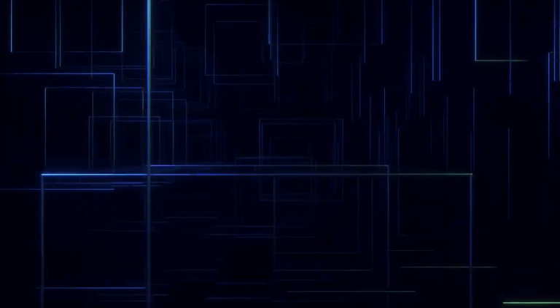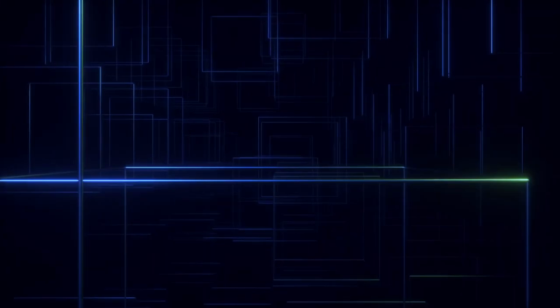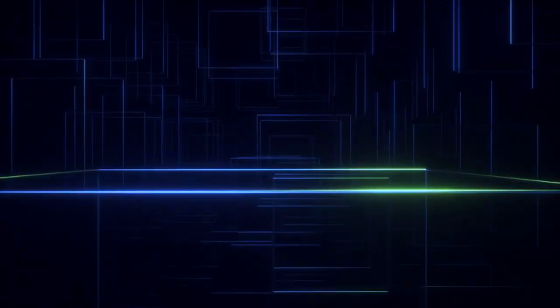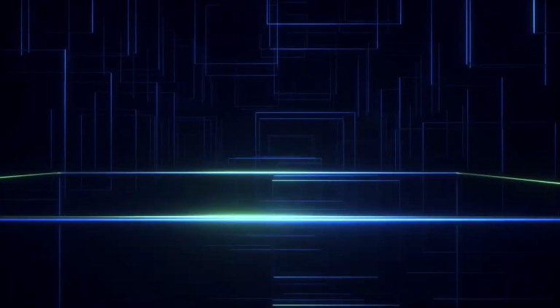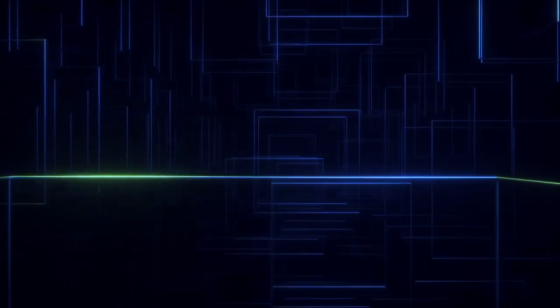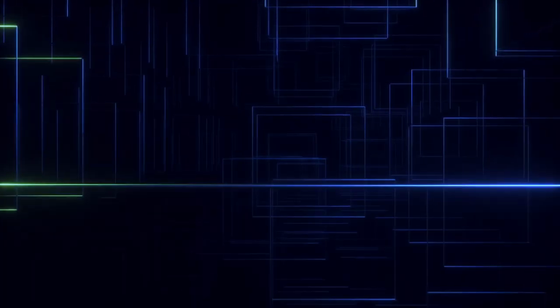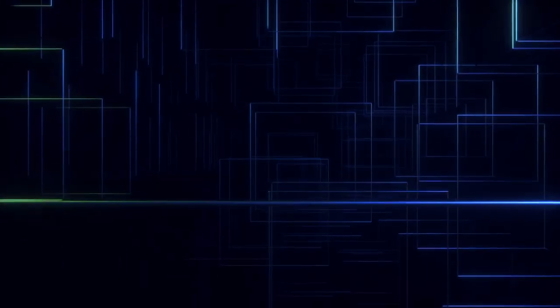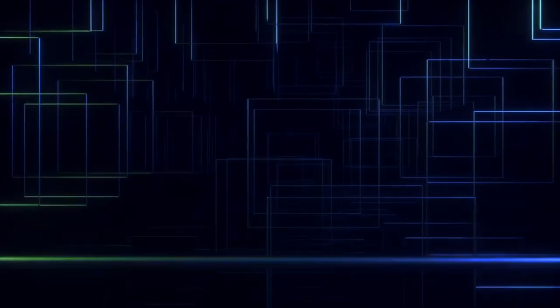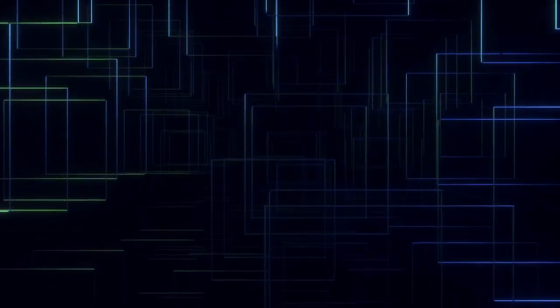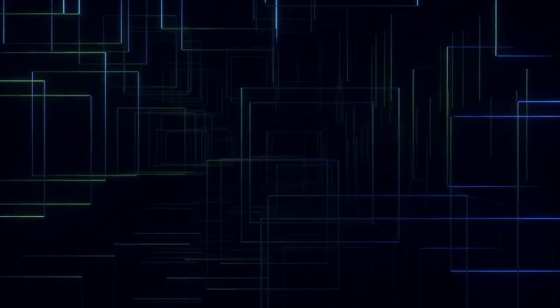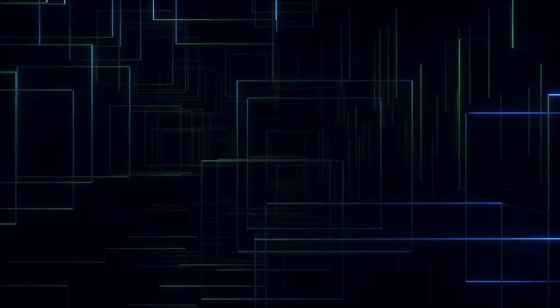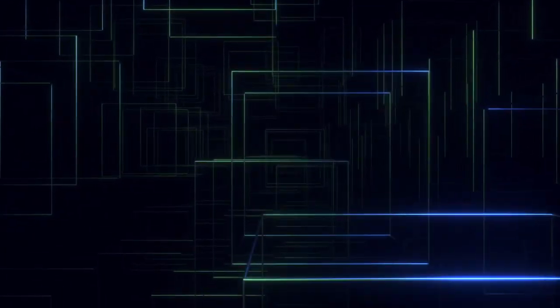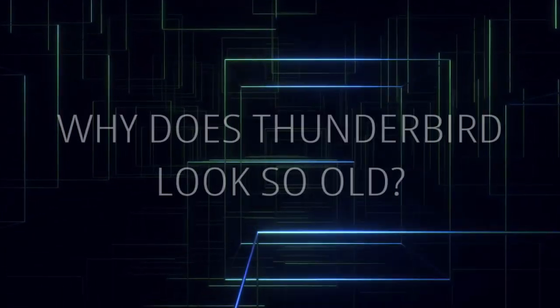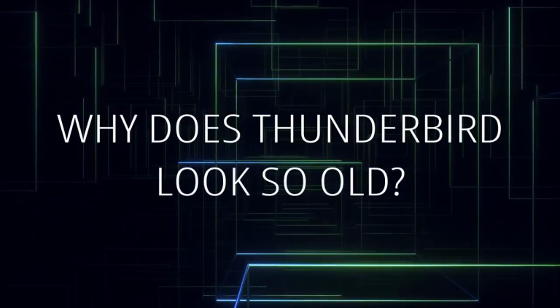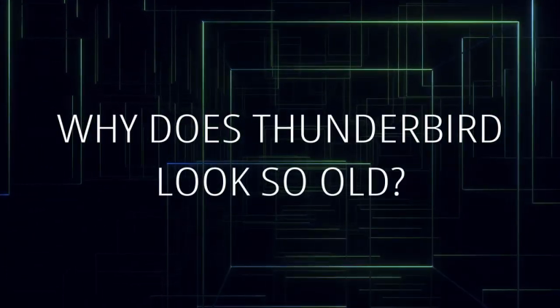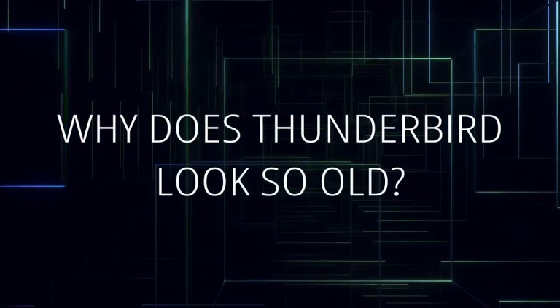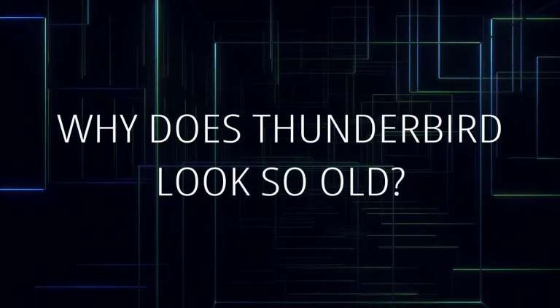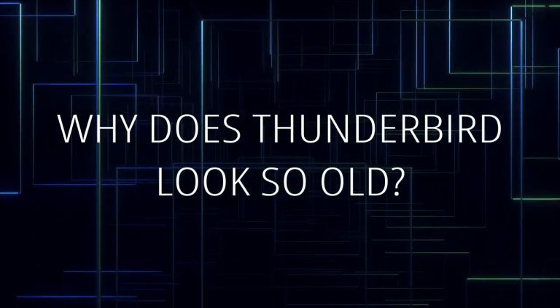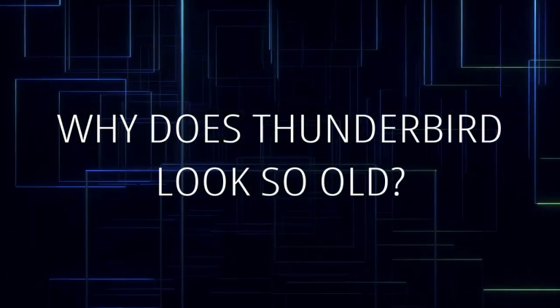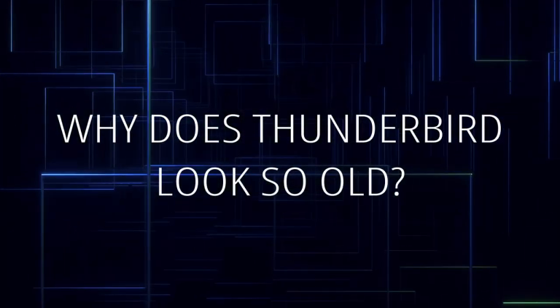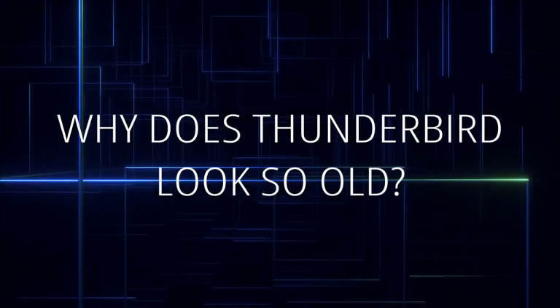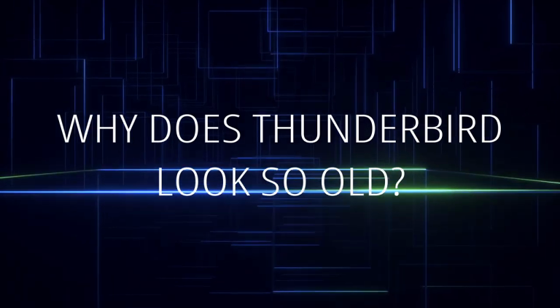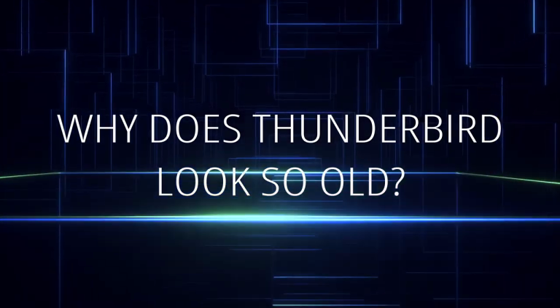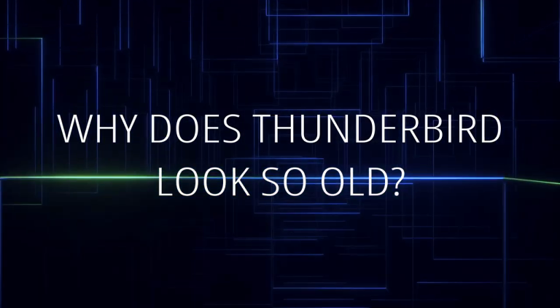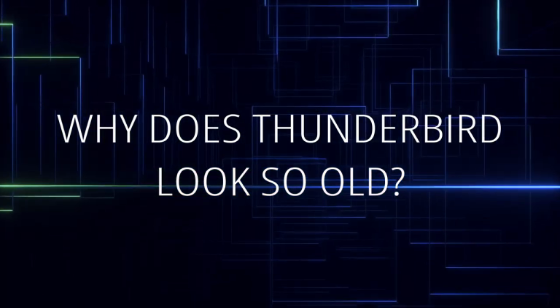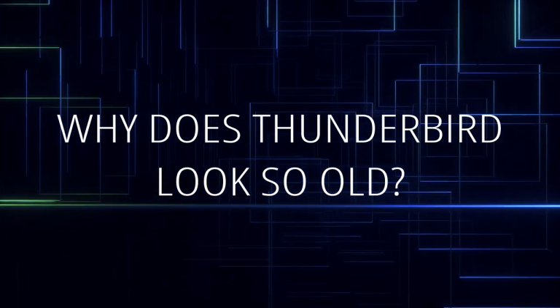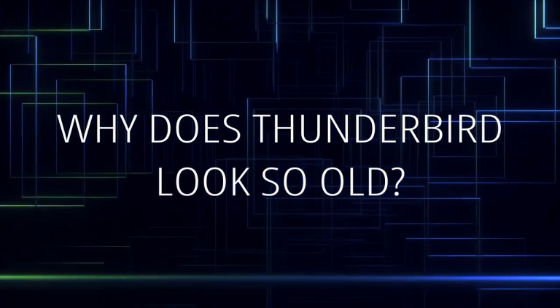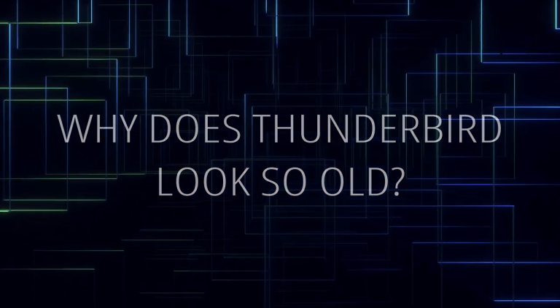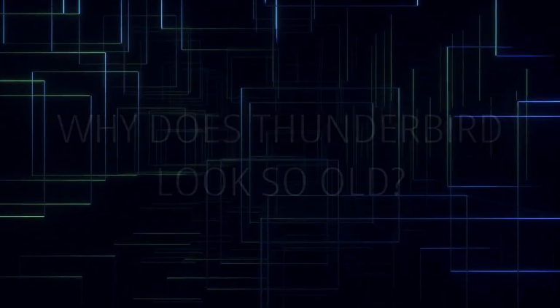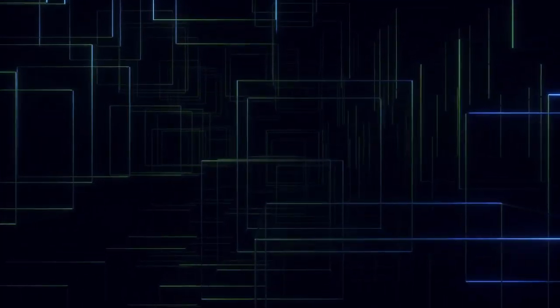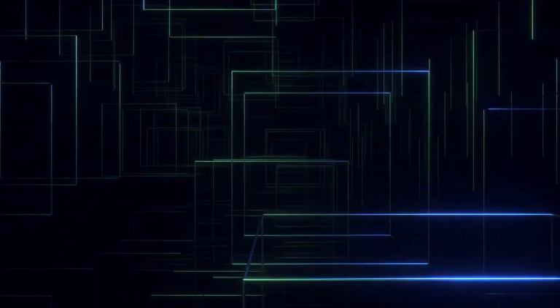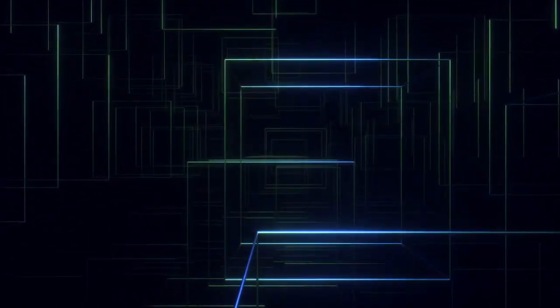And at the end, I will answer the always recurring question of why does Thunderbird look so old and why does it take so long to change?